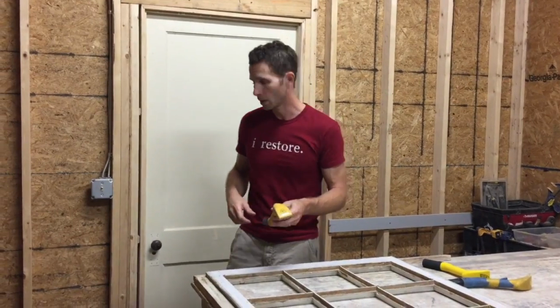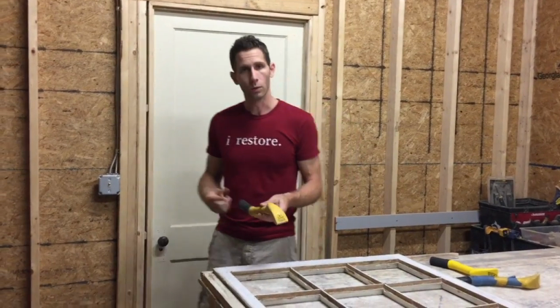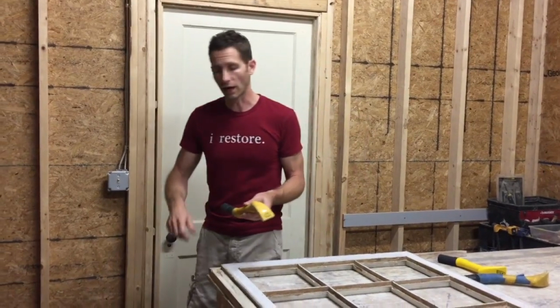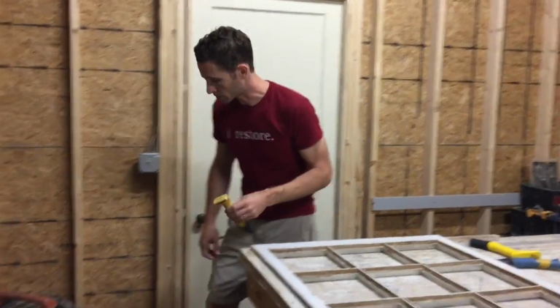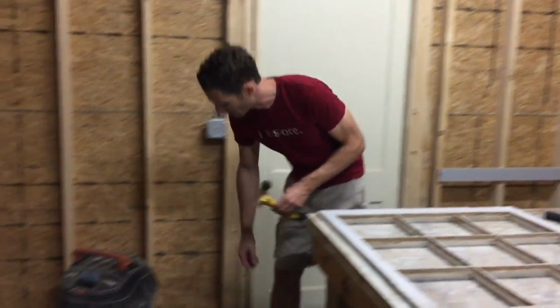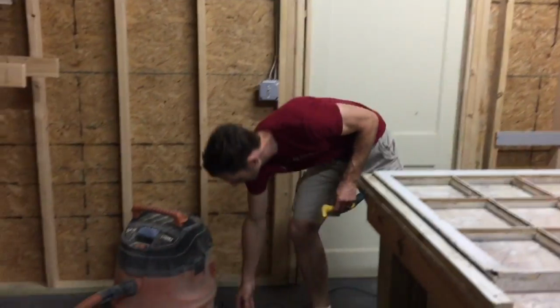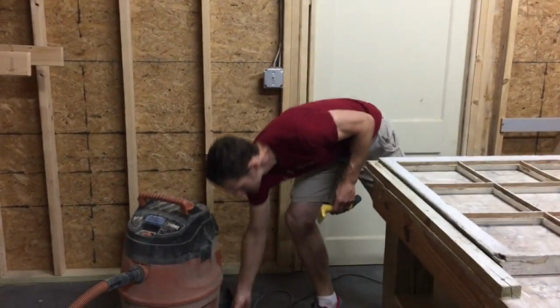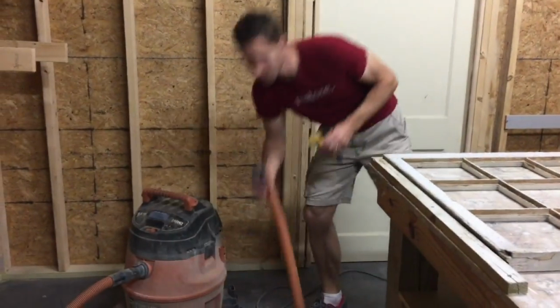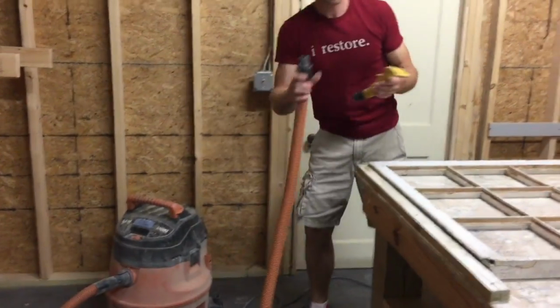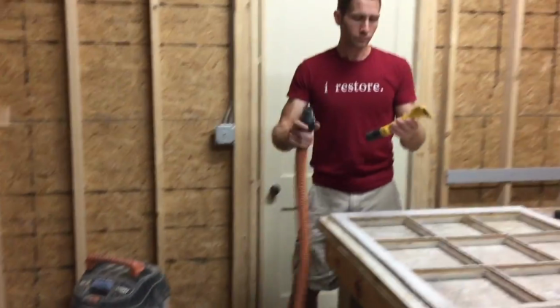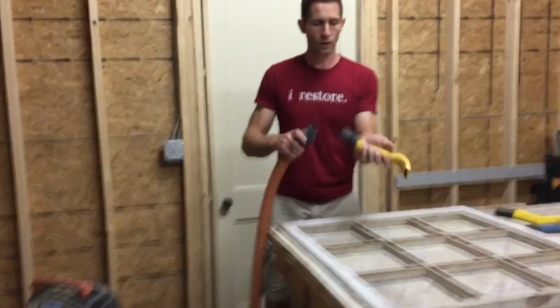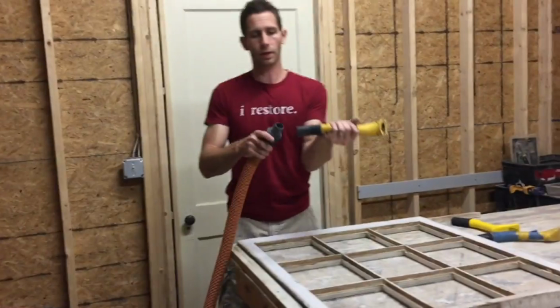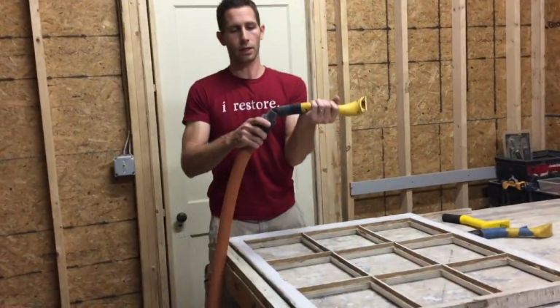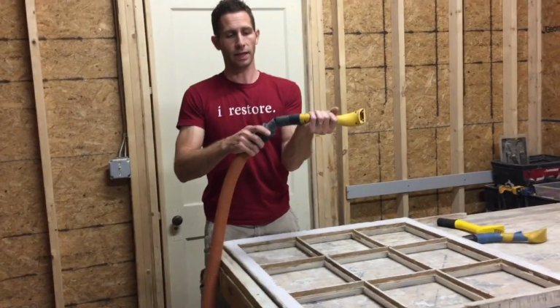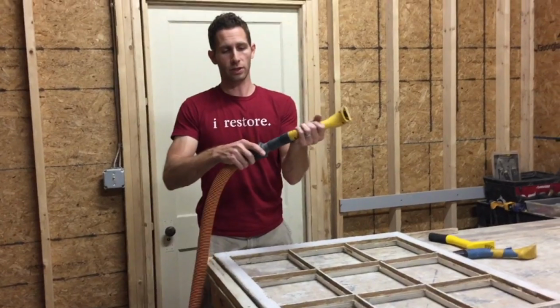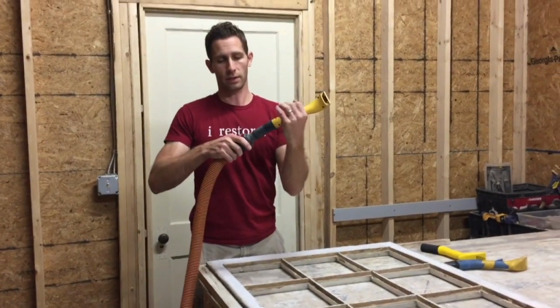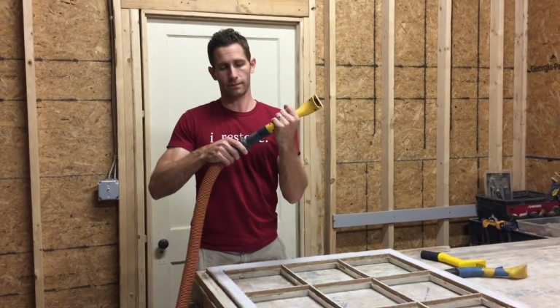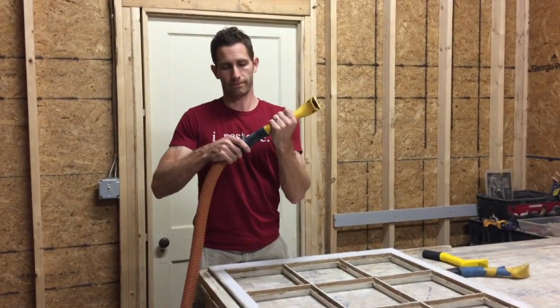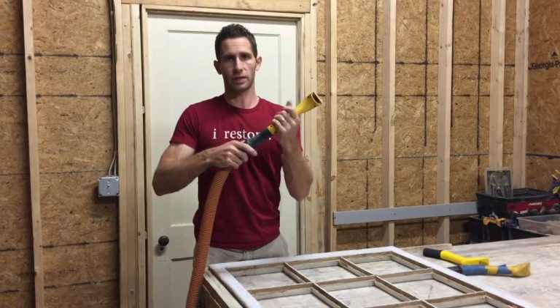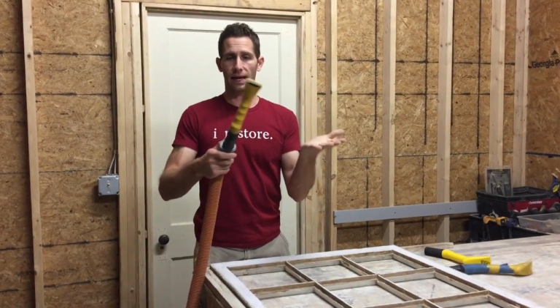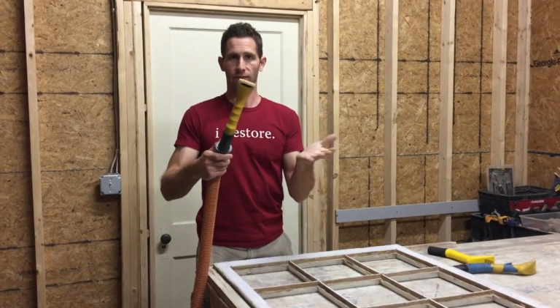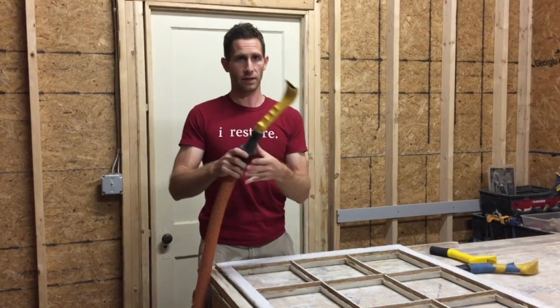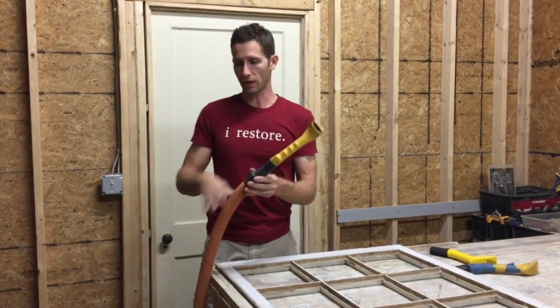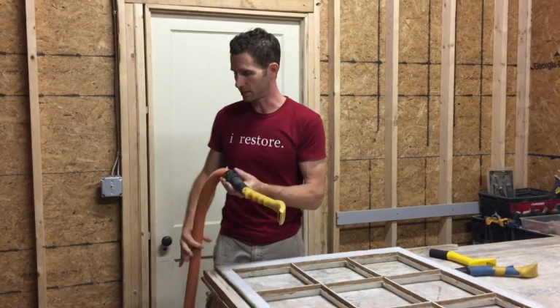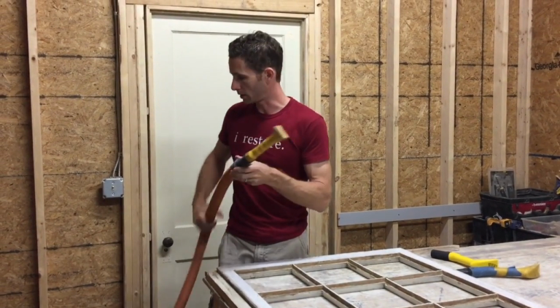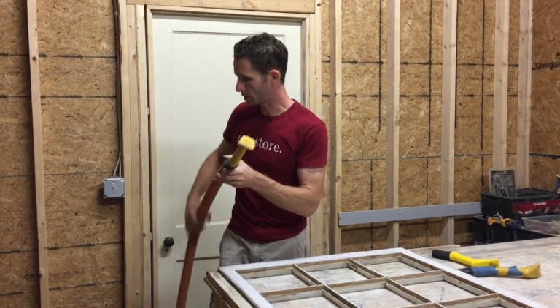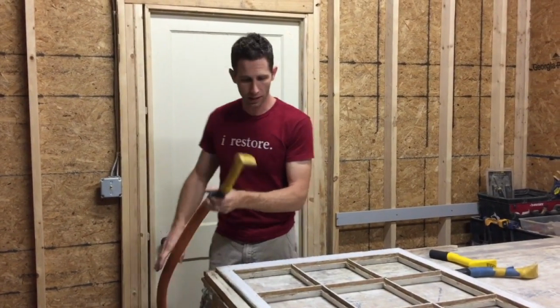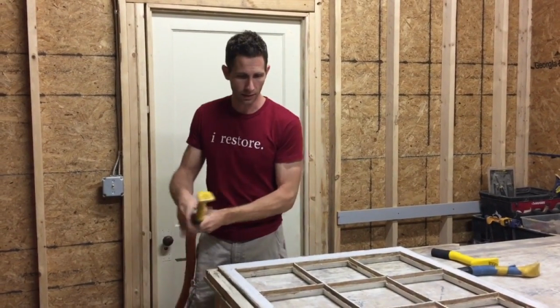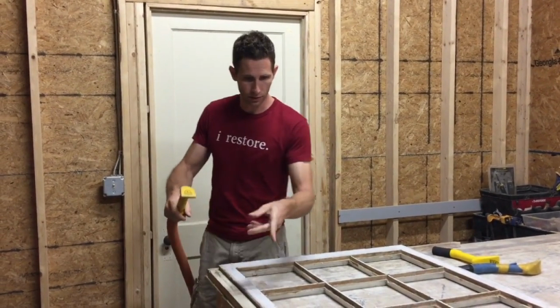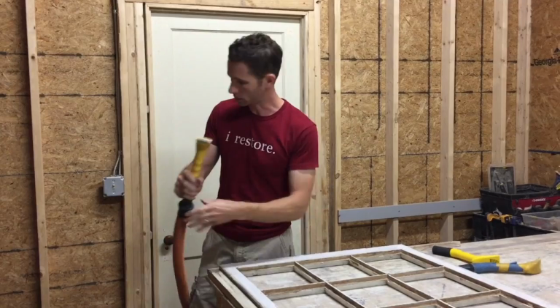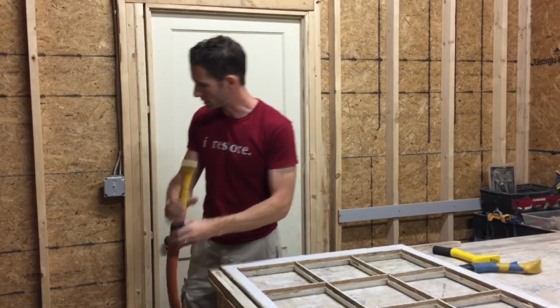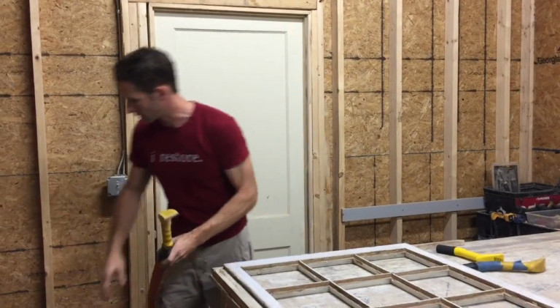So we're going to fire up the shop vac here. The connection fits on there very easy — just like that. We're going to turn this on and then scrape.